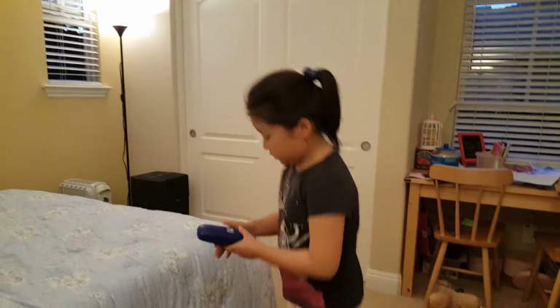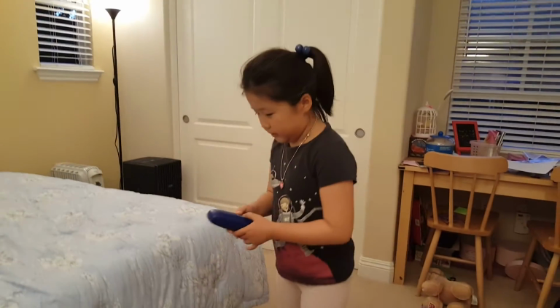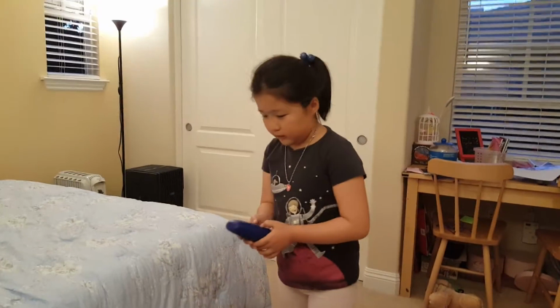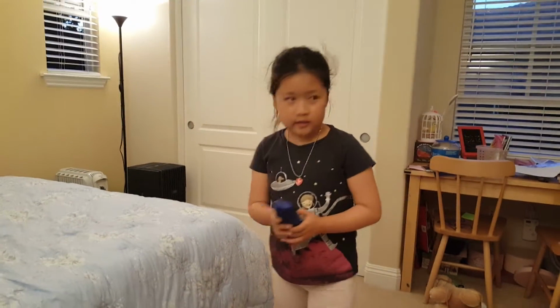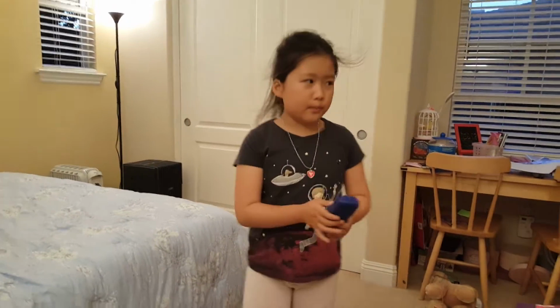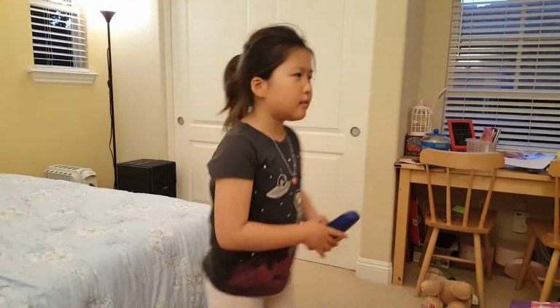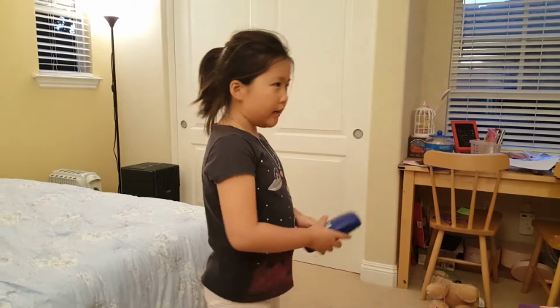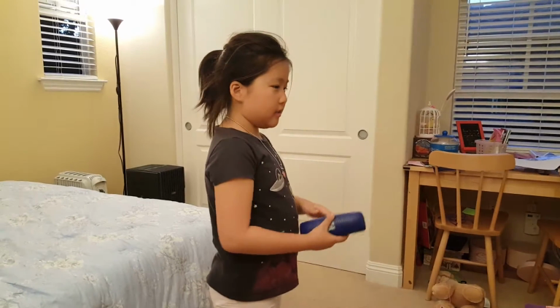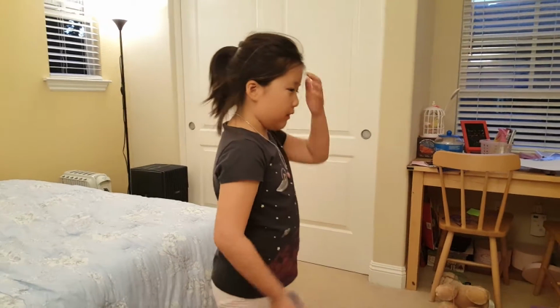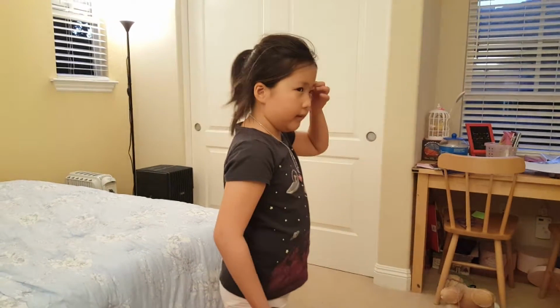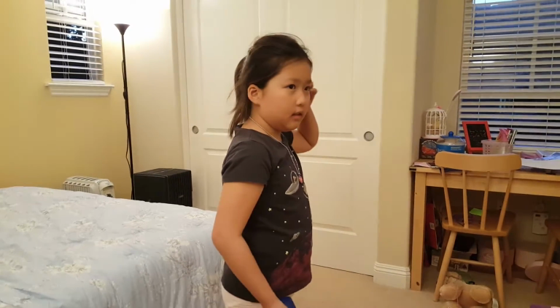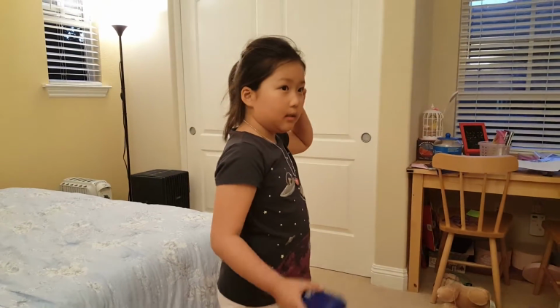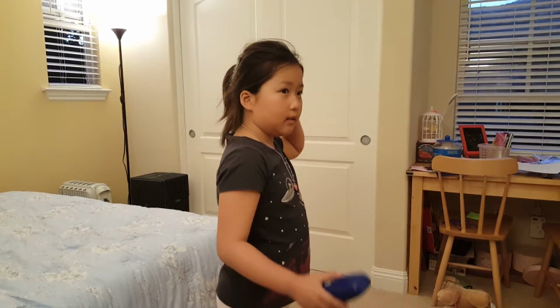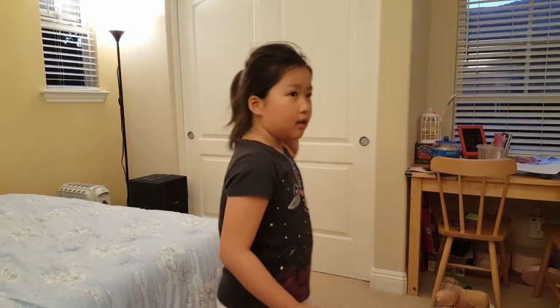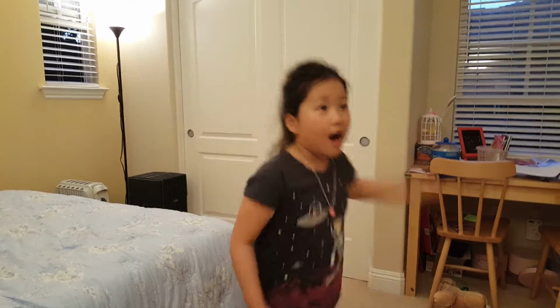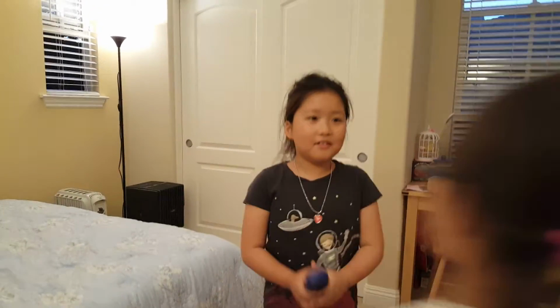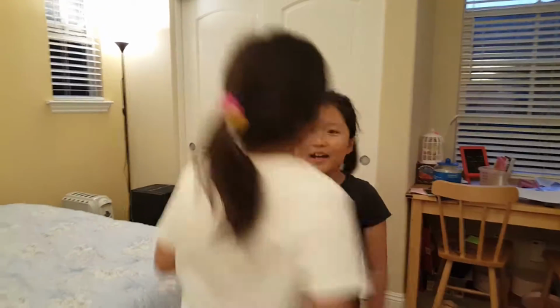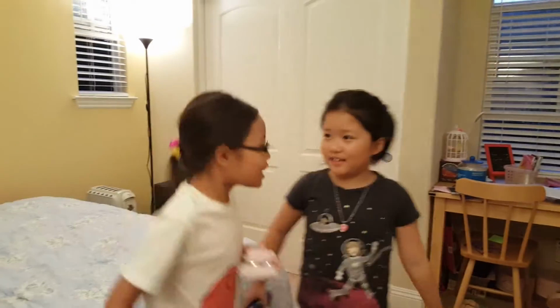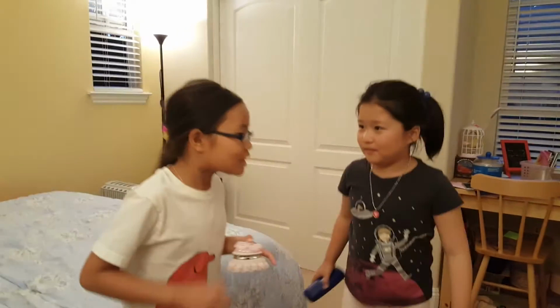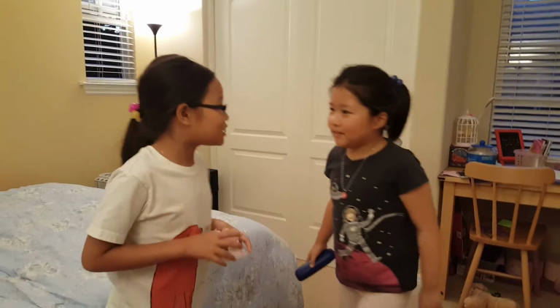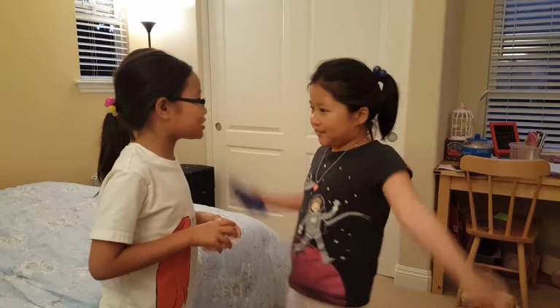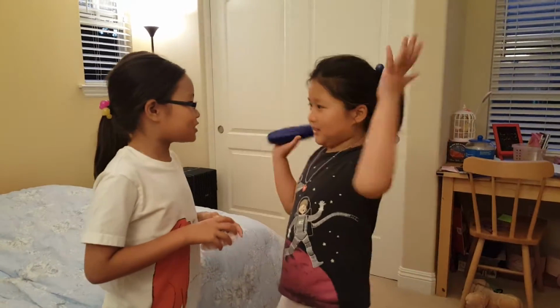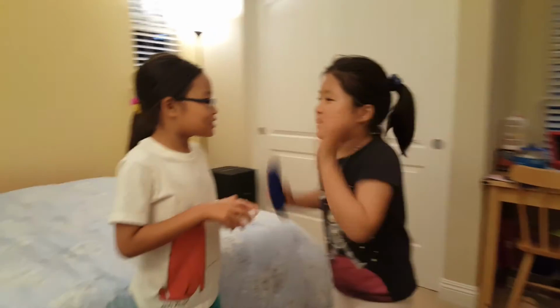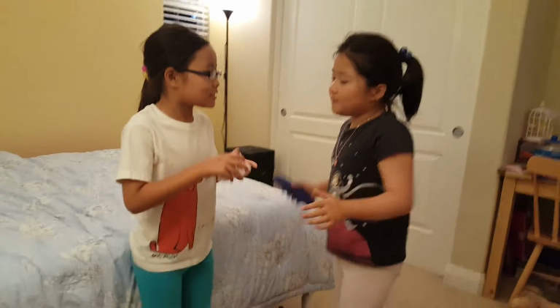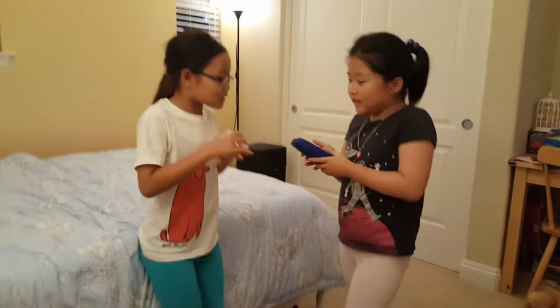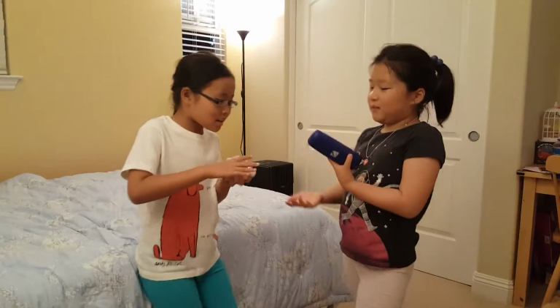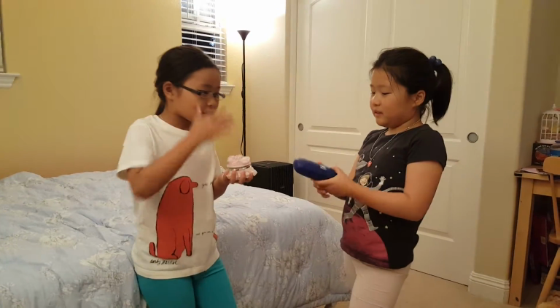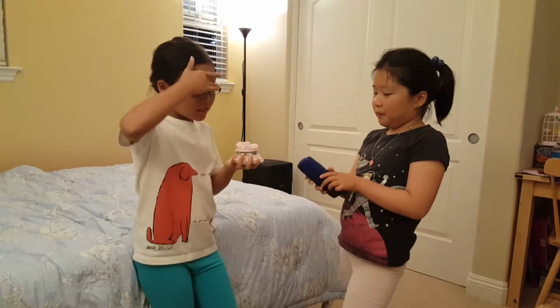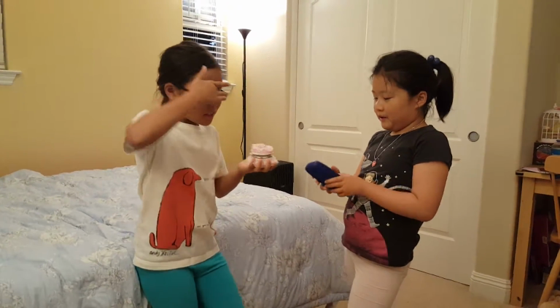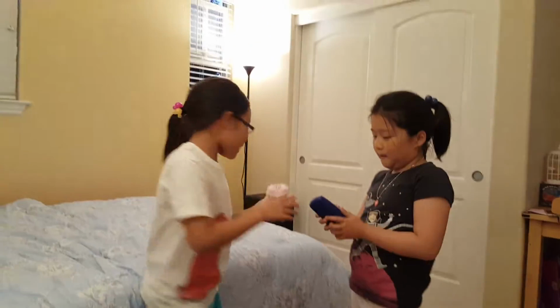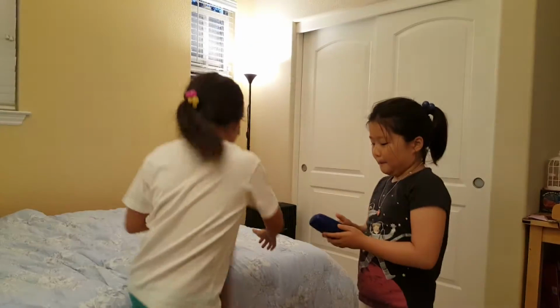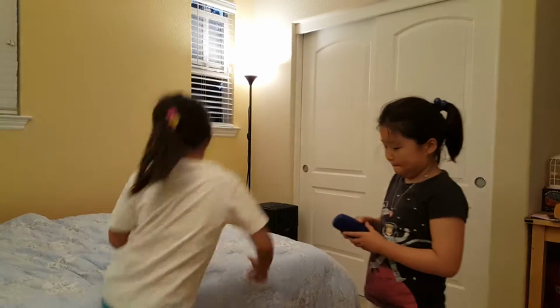I need a surprise, and where is Rain? Oh, hi! I just found the surprise. Yeah, let's open them.